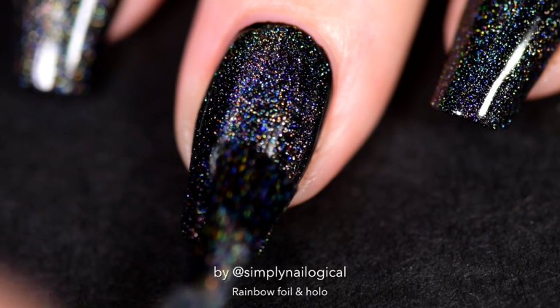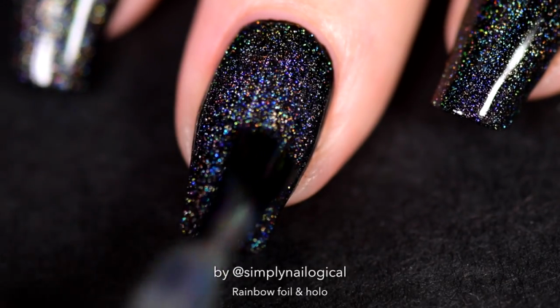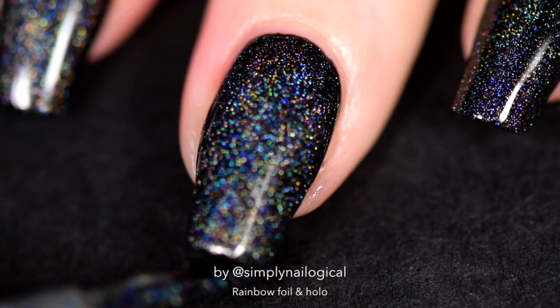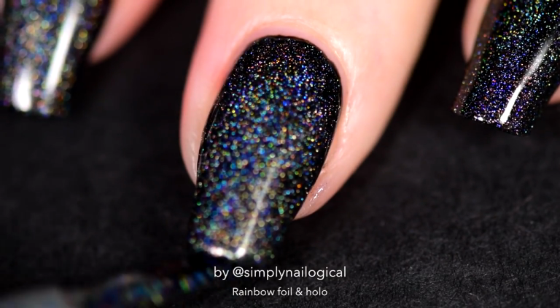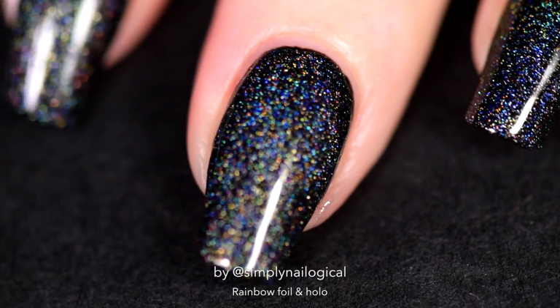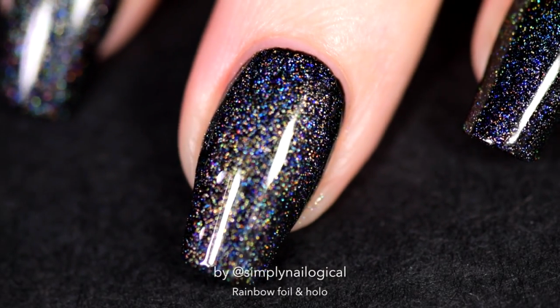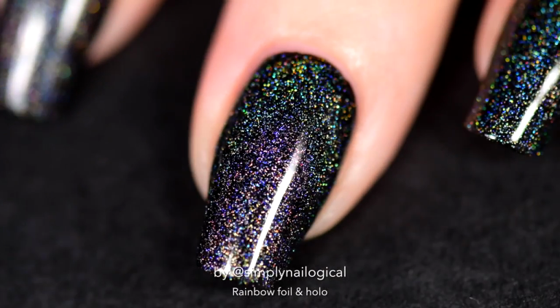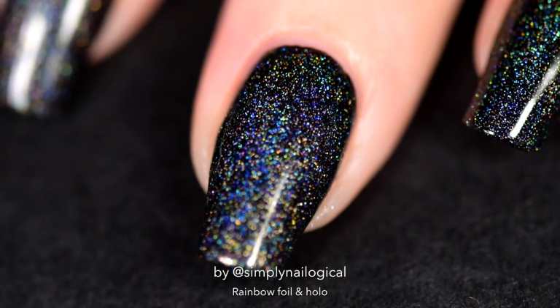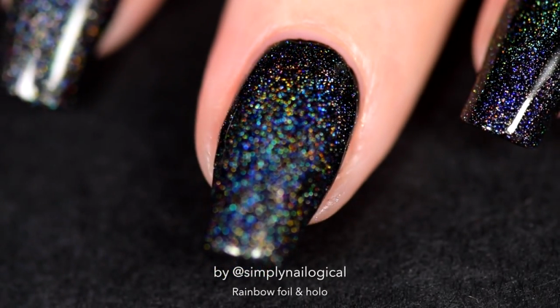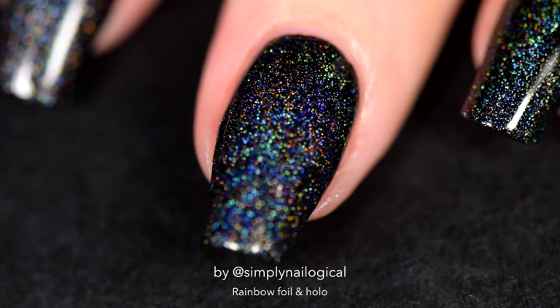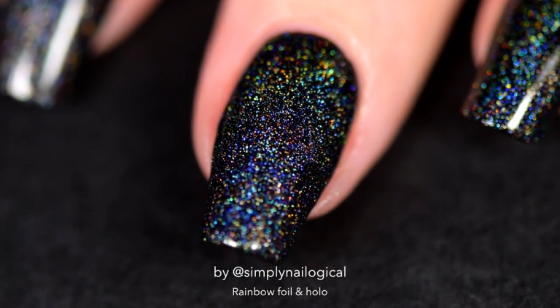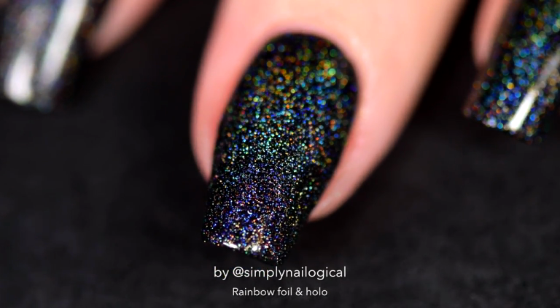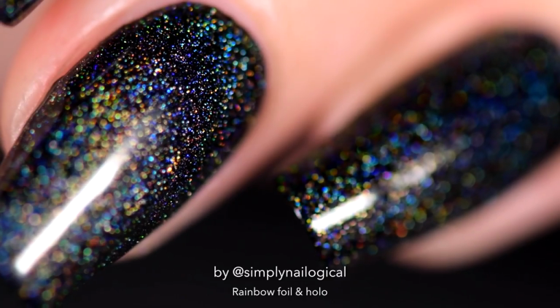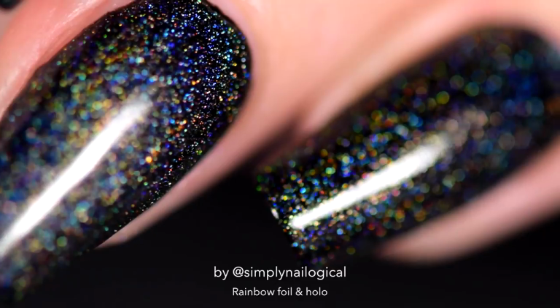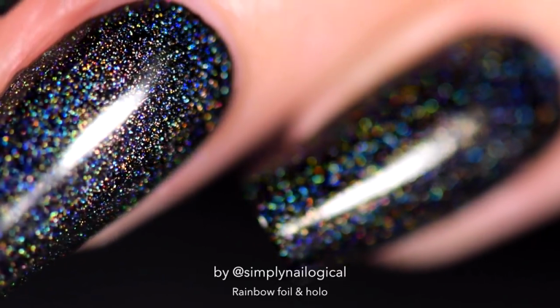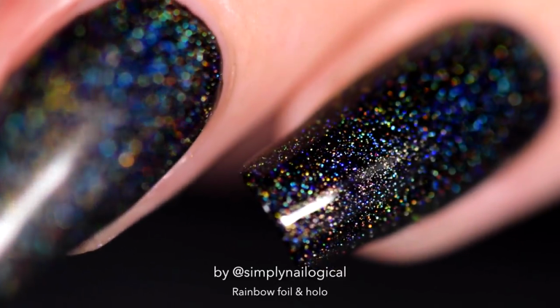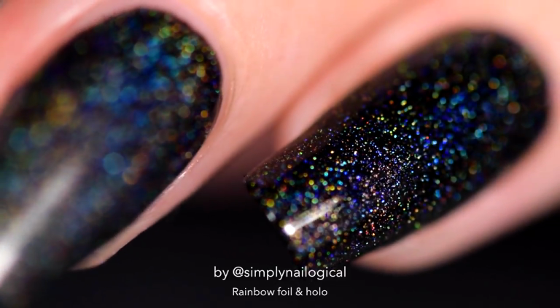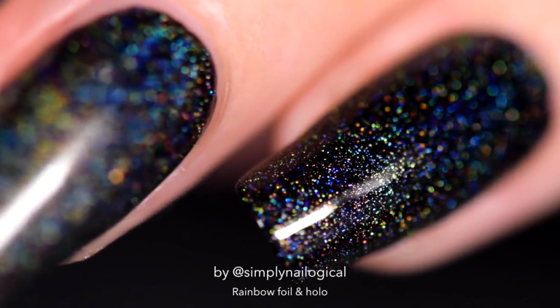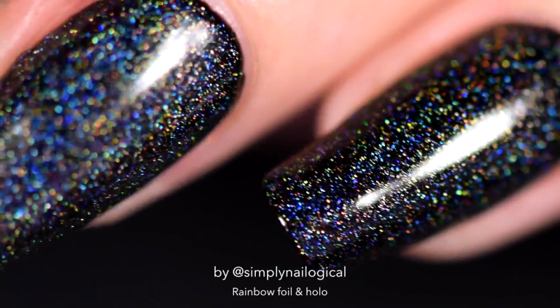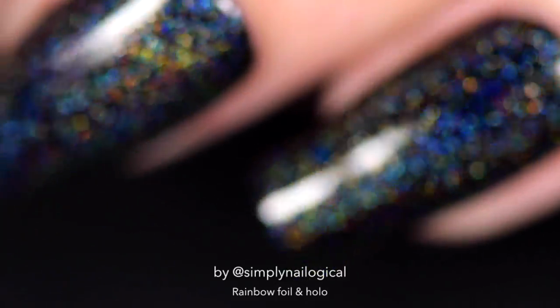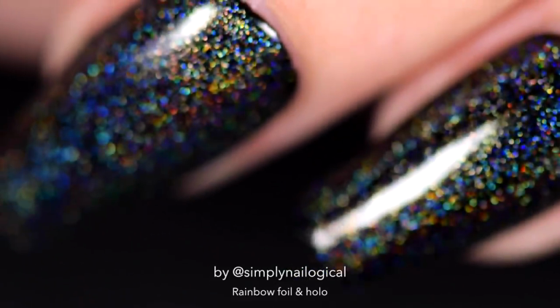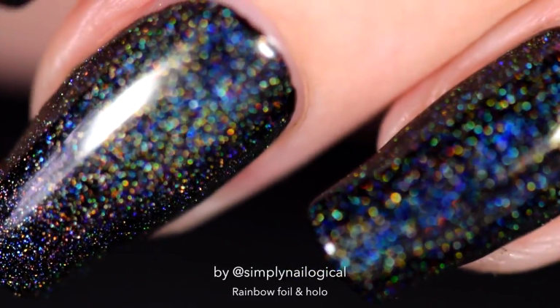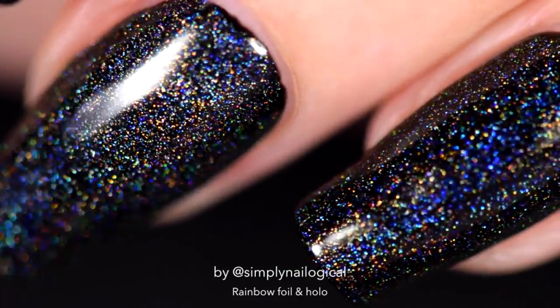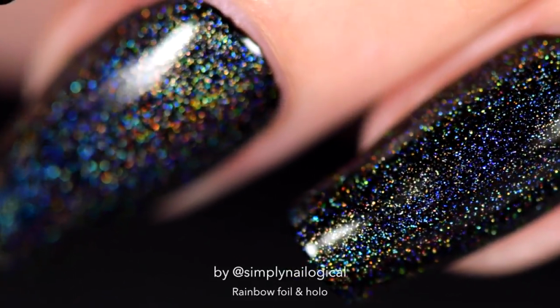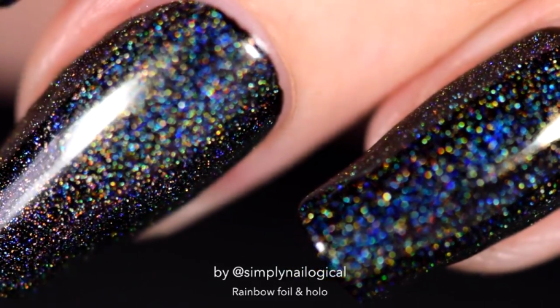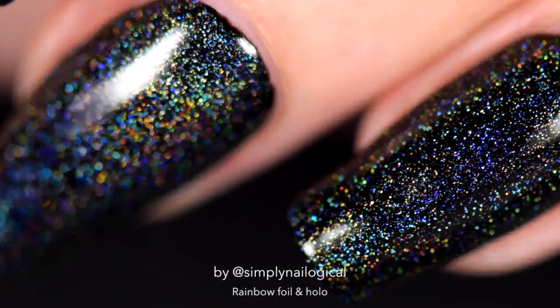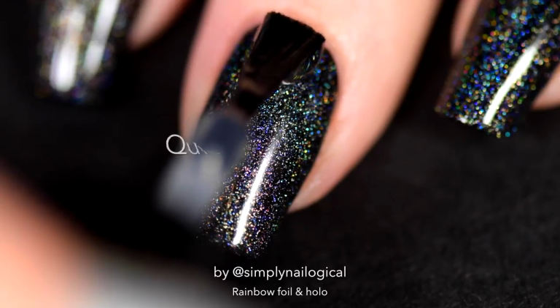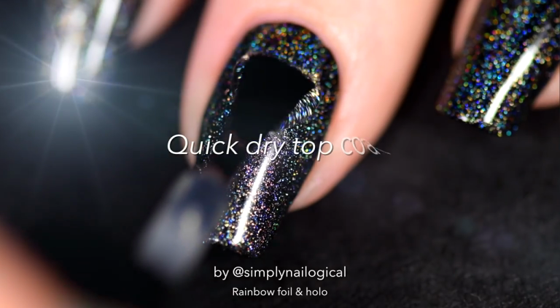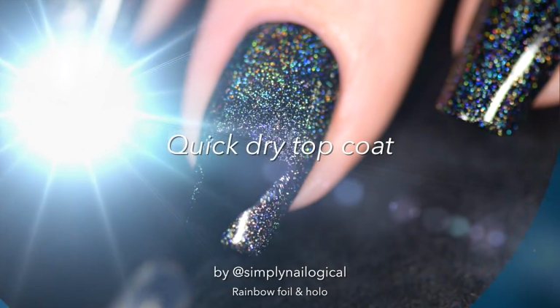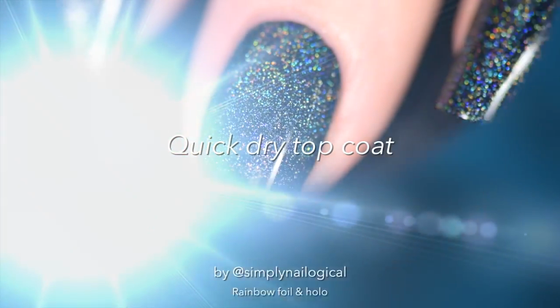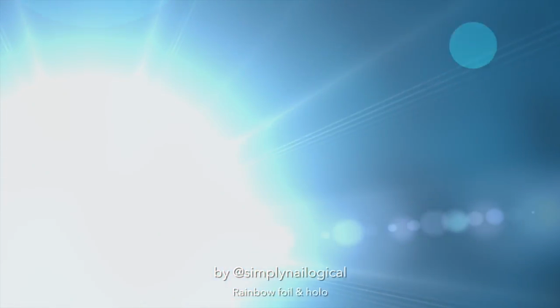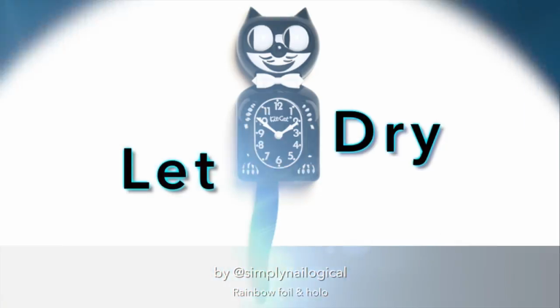It's like my nails are part of a galaxy in outer space — mine is the dying part, because of the air, or lack of air, I'm not sure. So my plan from there was, after I let a quick dry topcoat dry, I took one of these triangle cyclone nail vinyls.